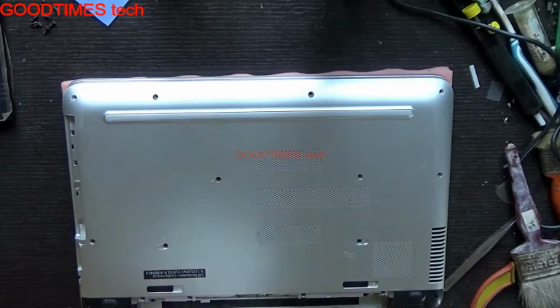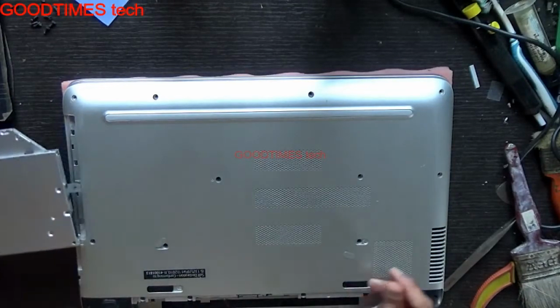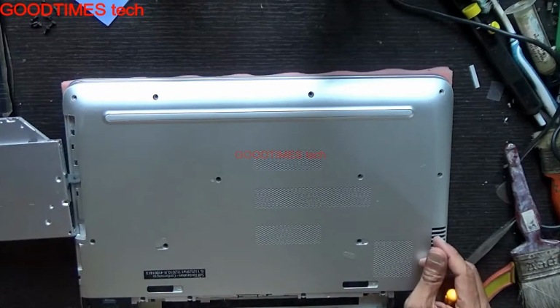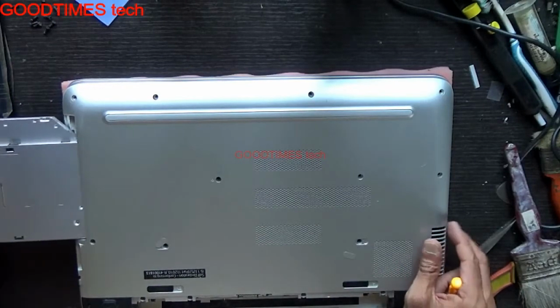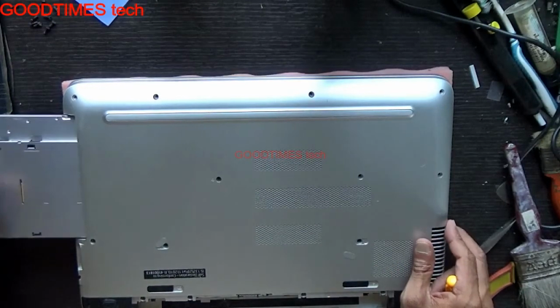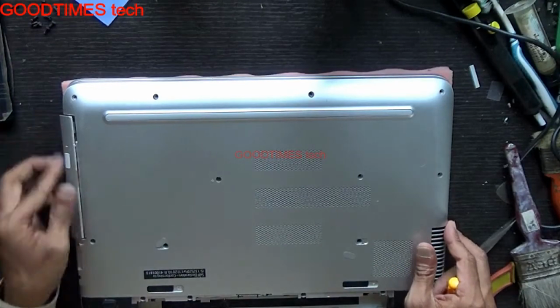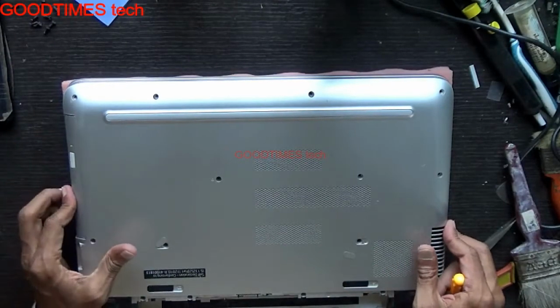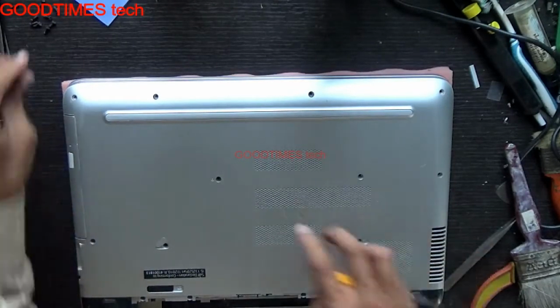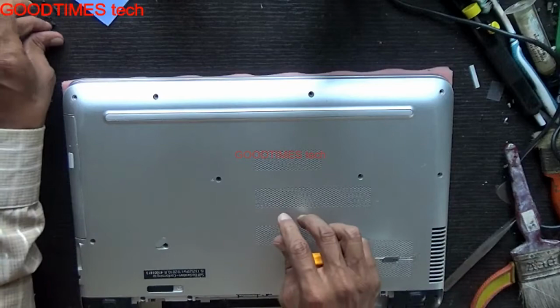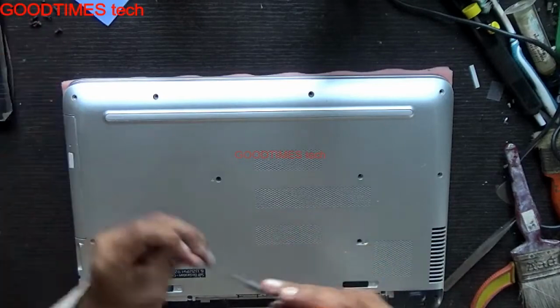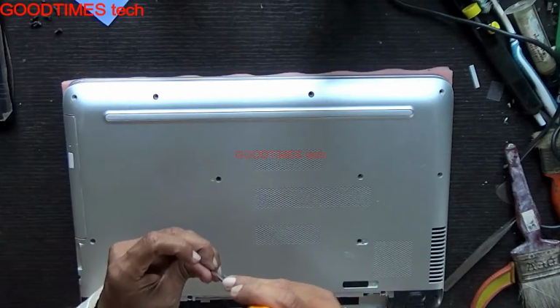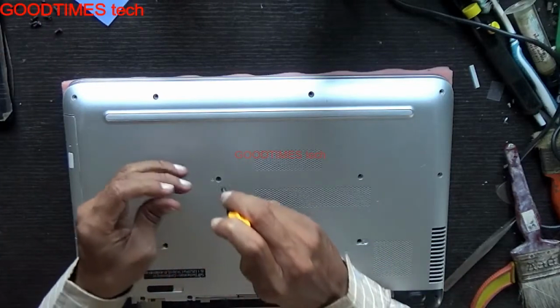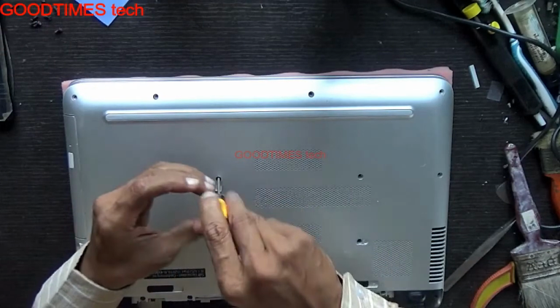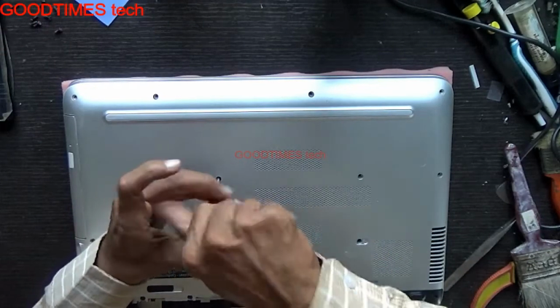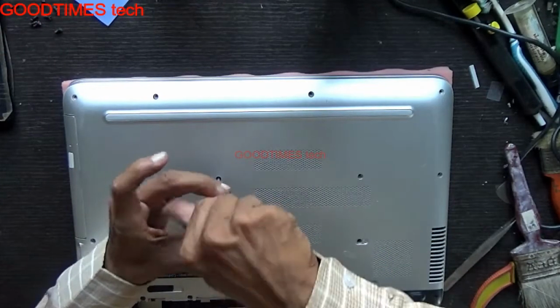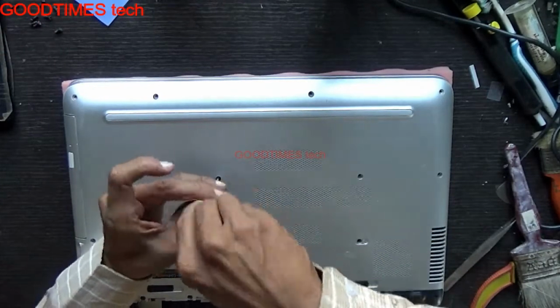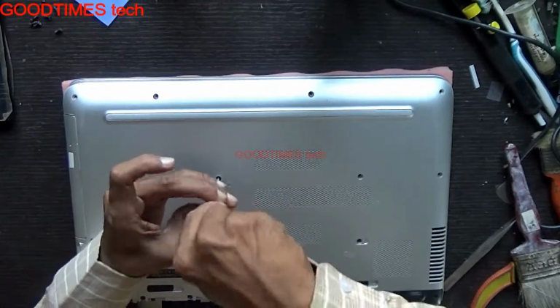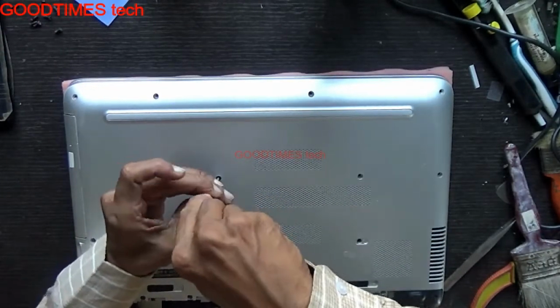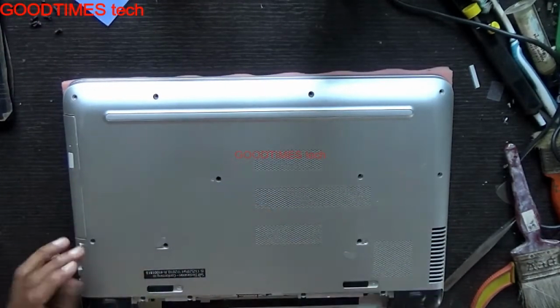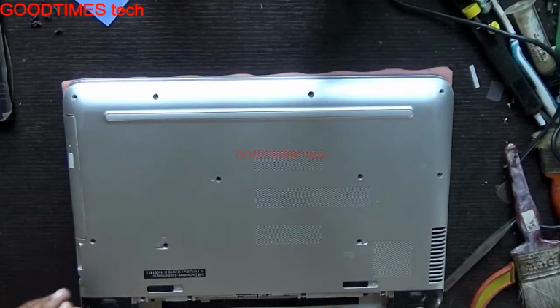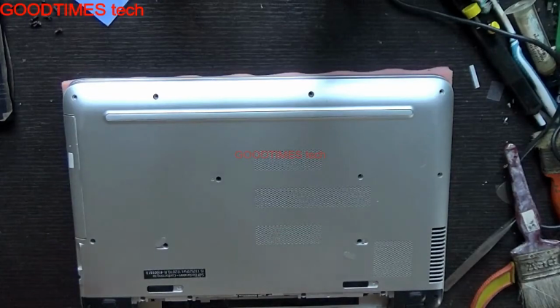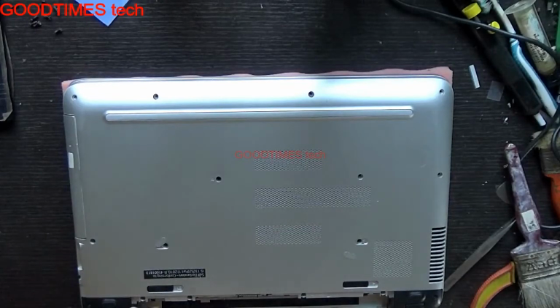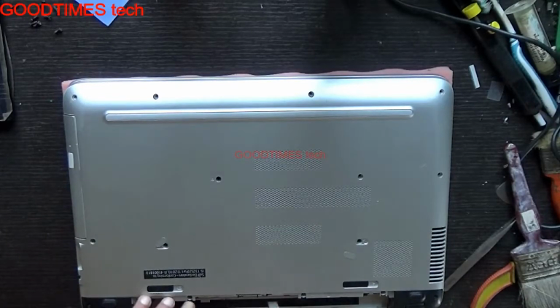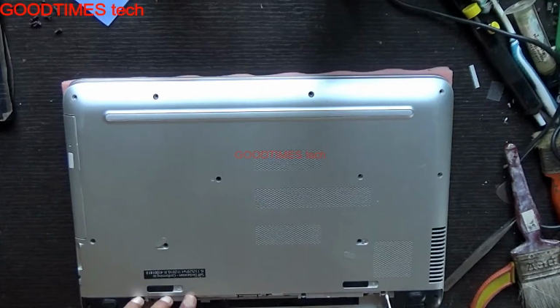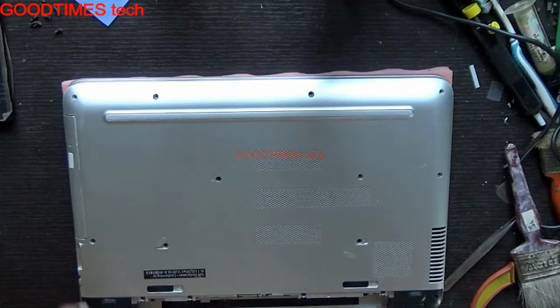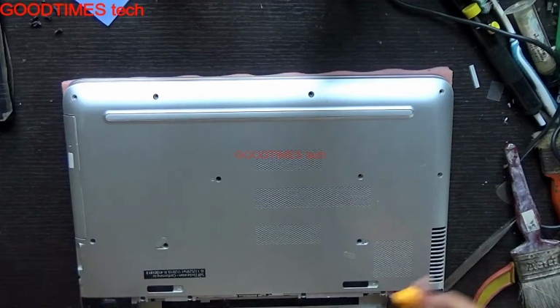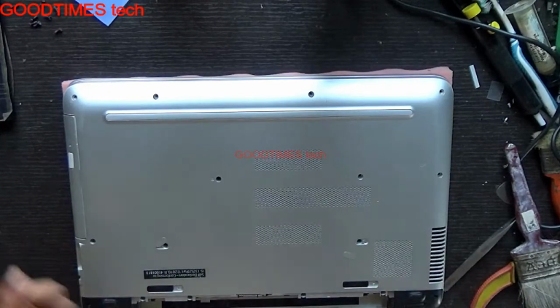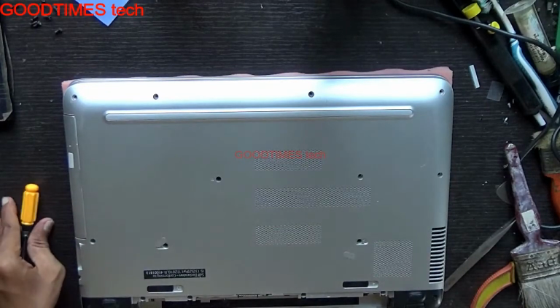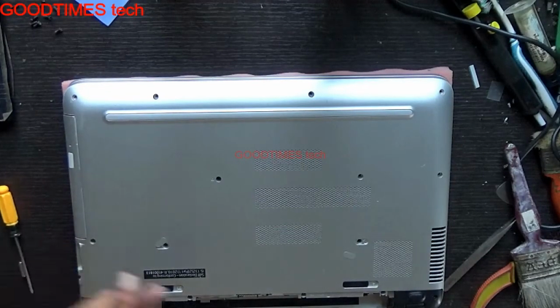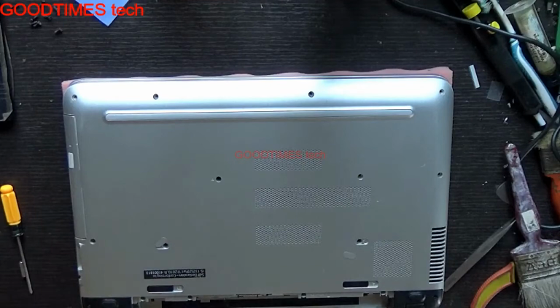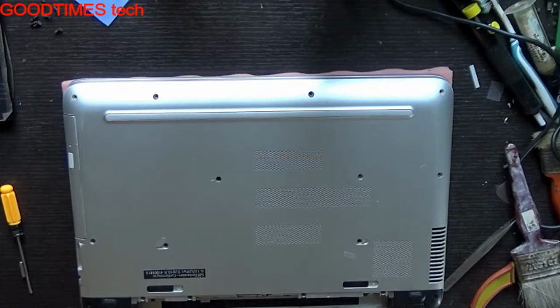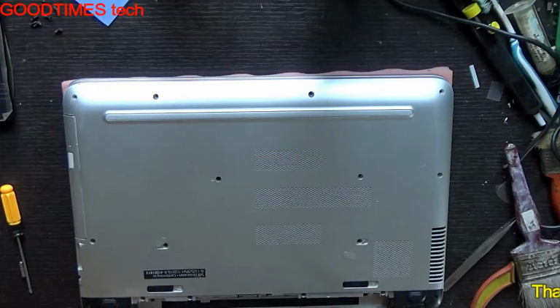Insert your DVD writer or Blu-ray writer. Pass the DVD screw here this way. Pass all four screws, then insert your battery.